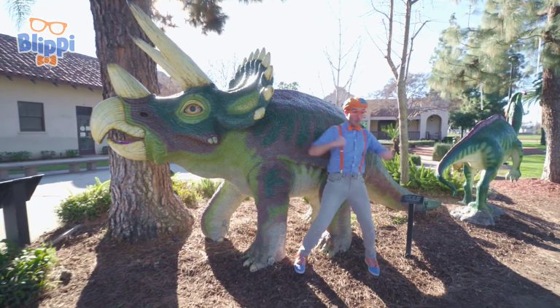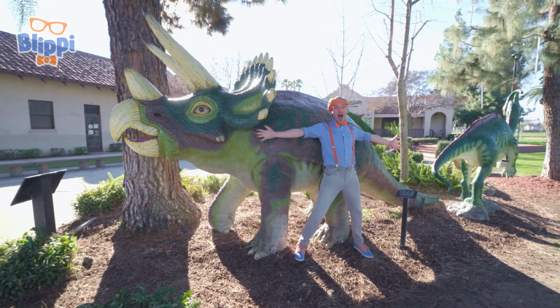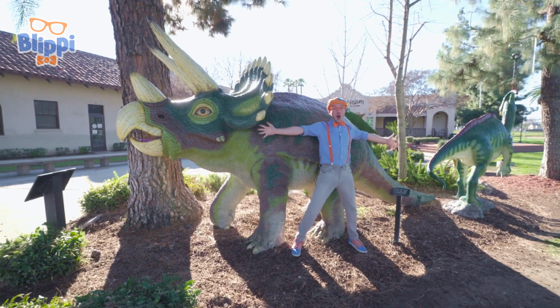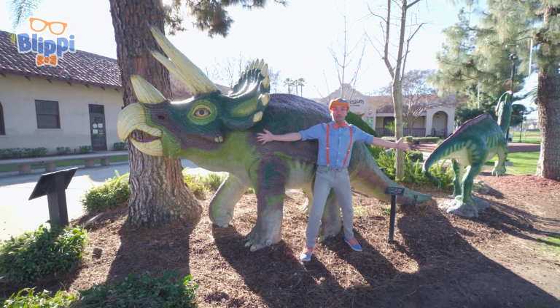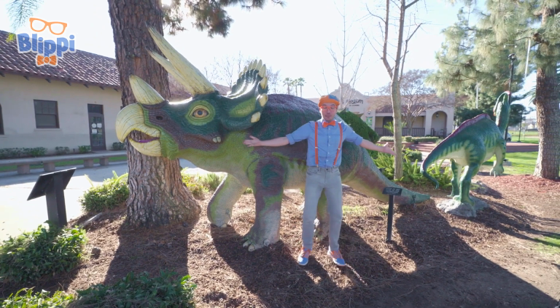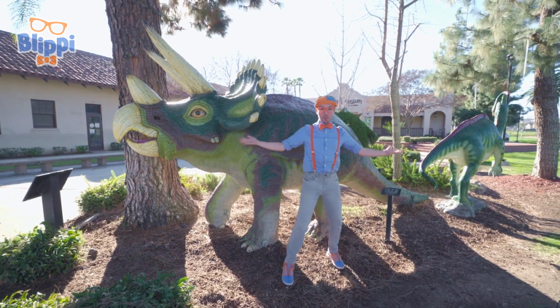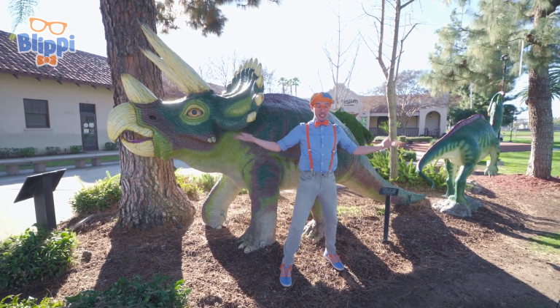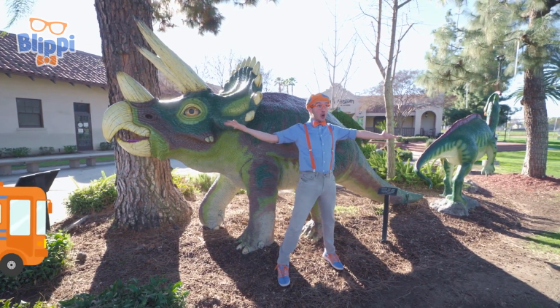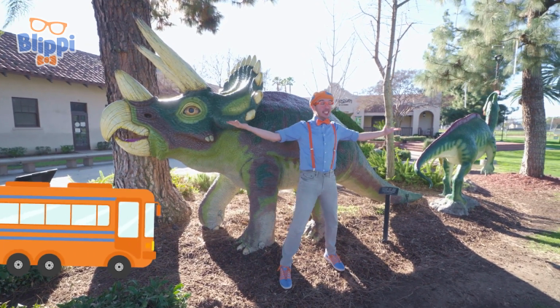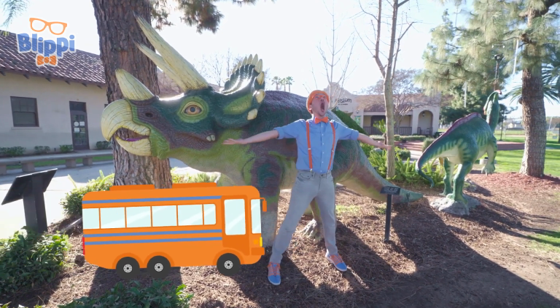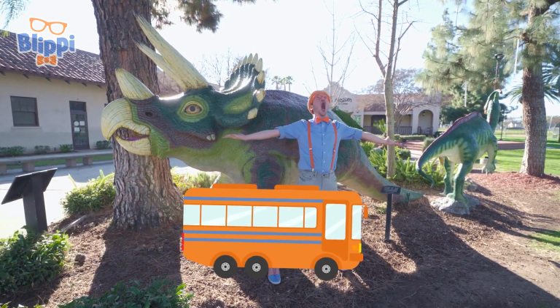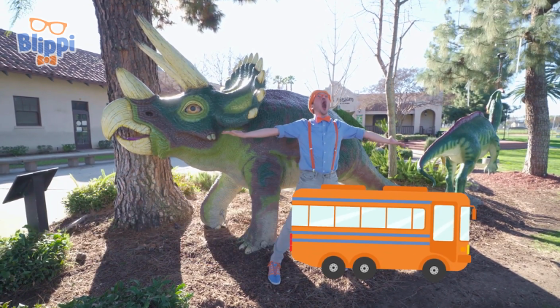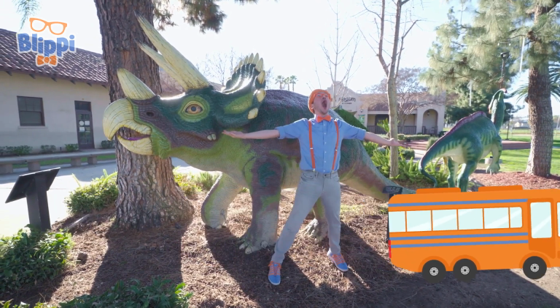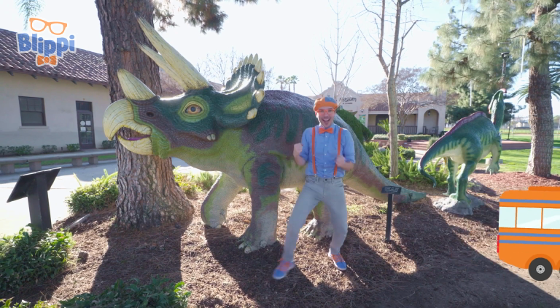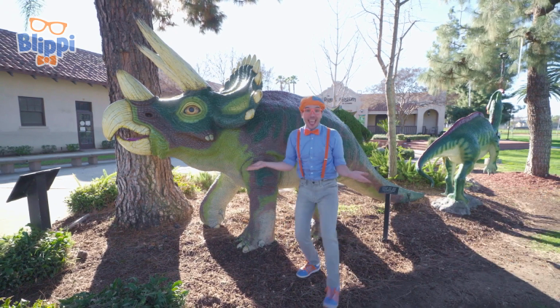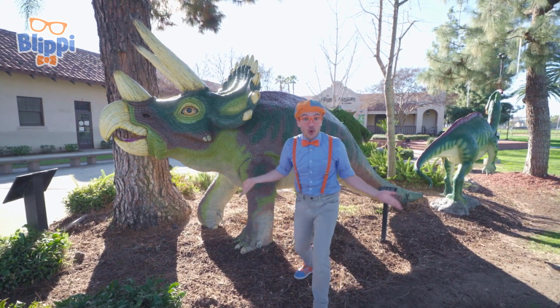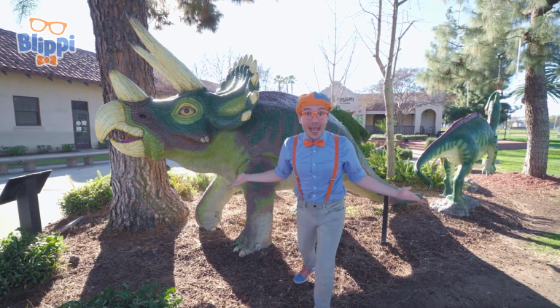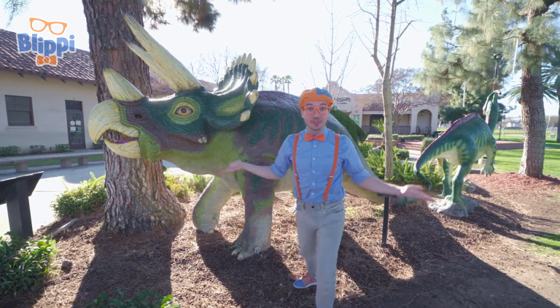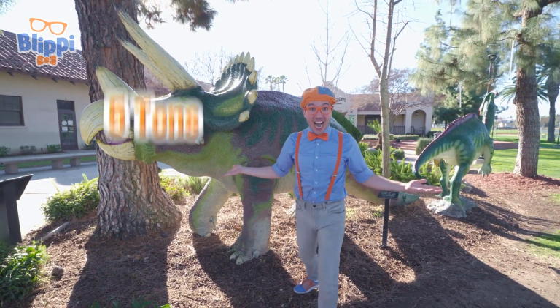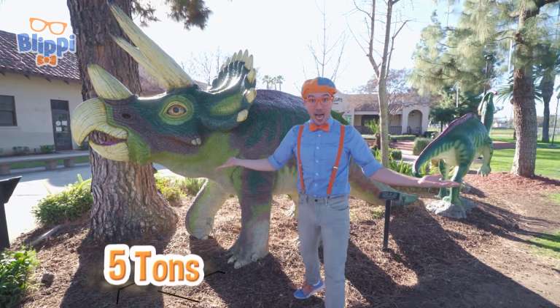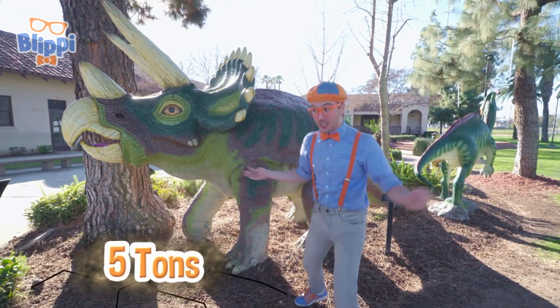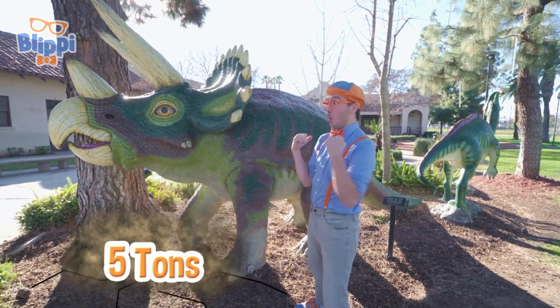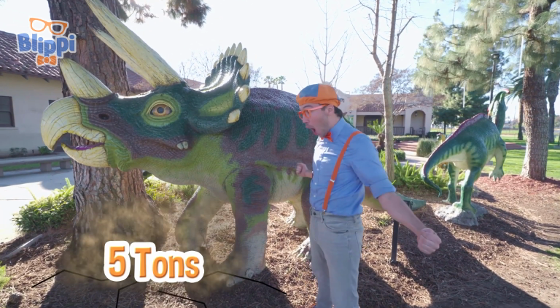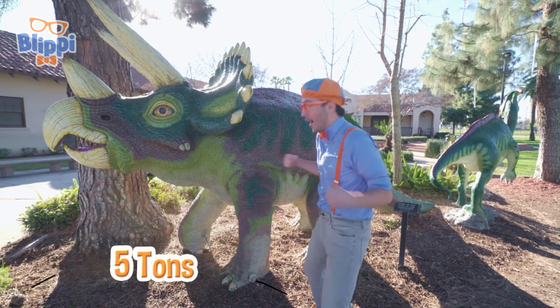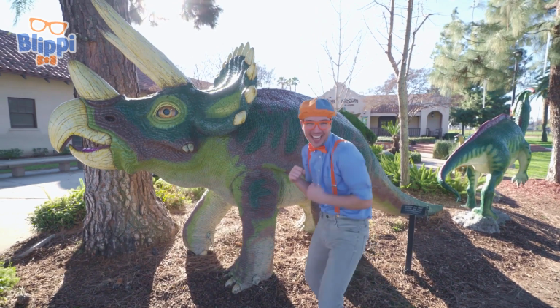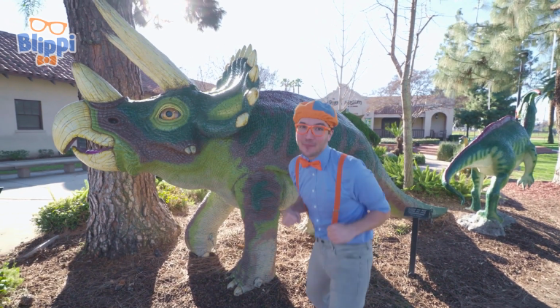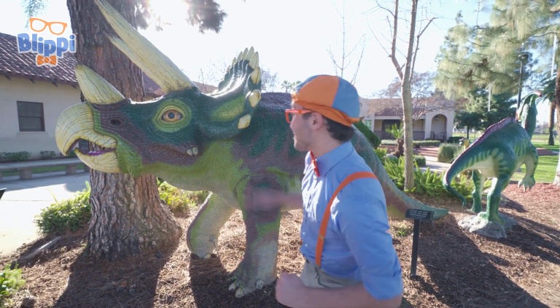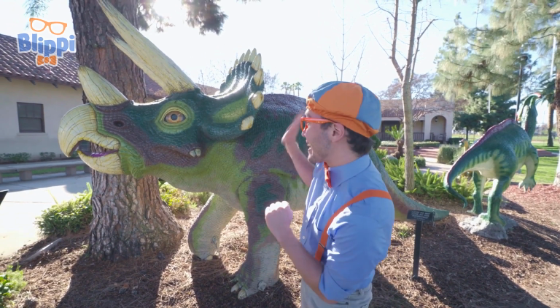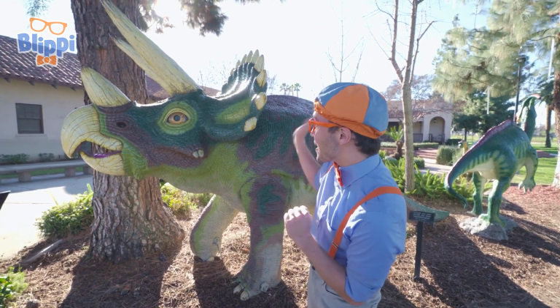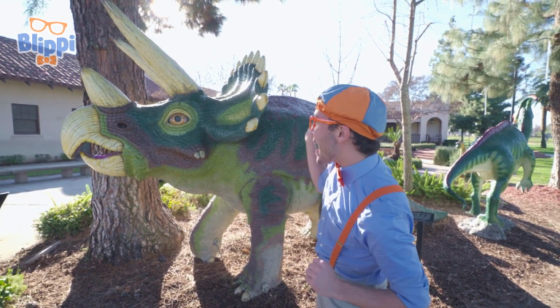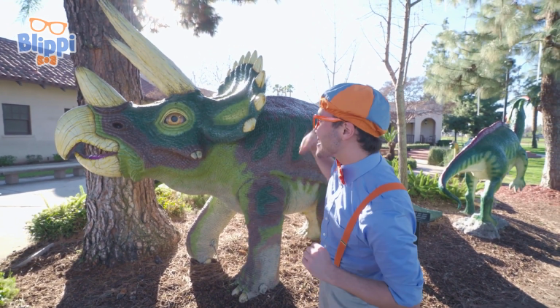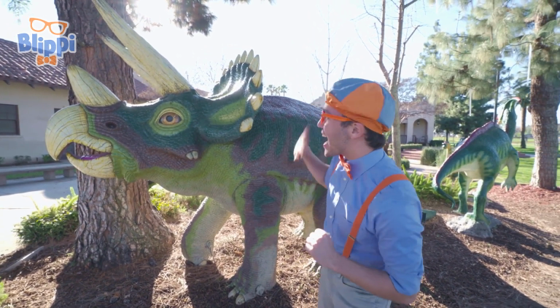They can be as big as a school bus and weigh up to five tons! This Triceratops is really sweet and loves some pets and scratches! Well, I'll see you later! Bye-bye, Triceratops!